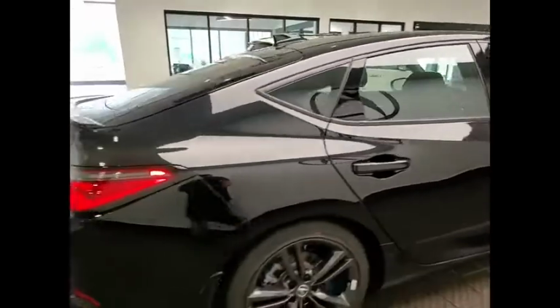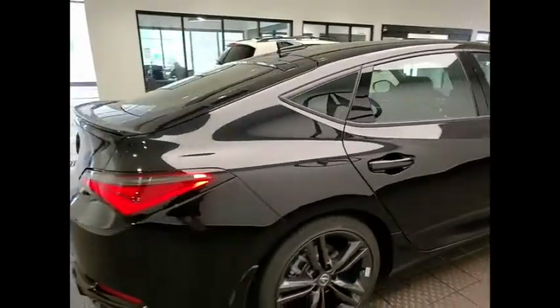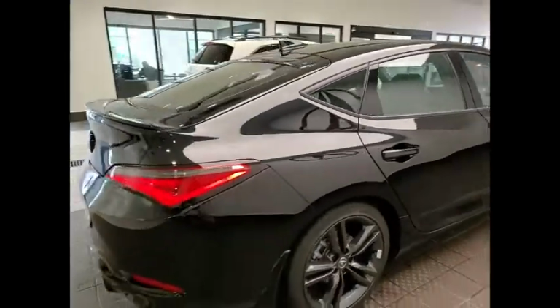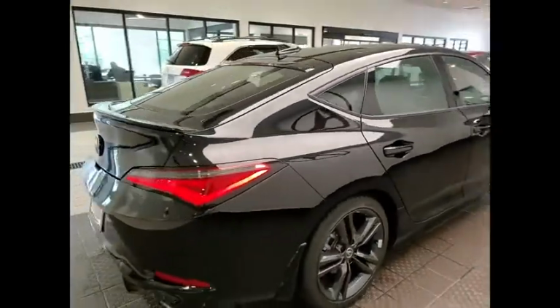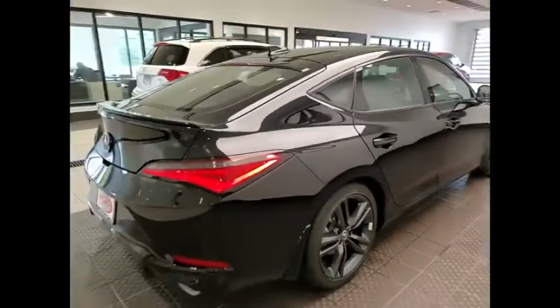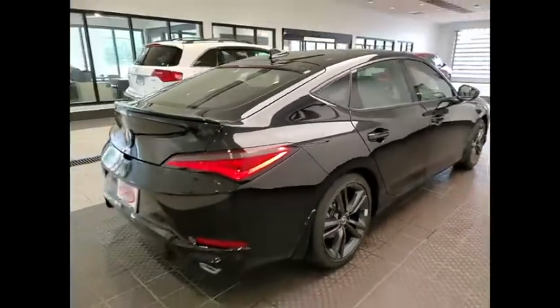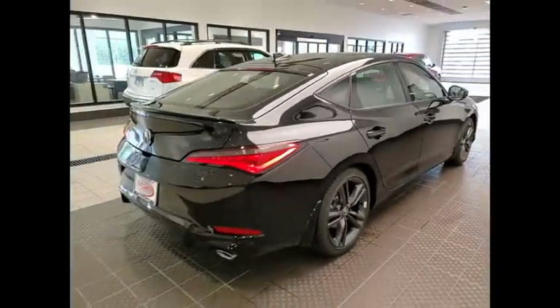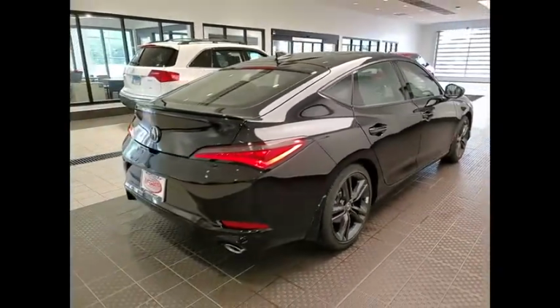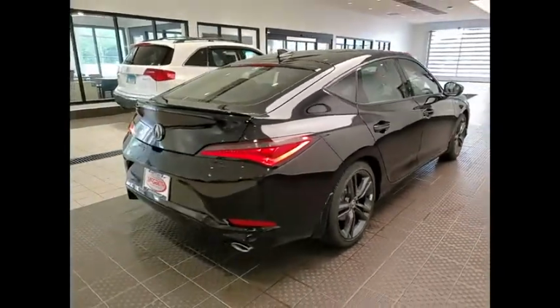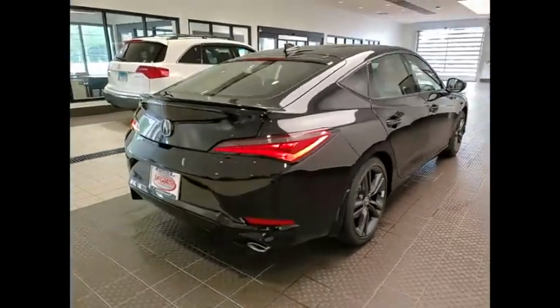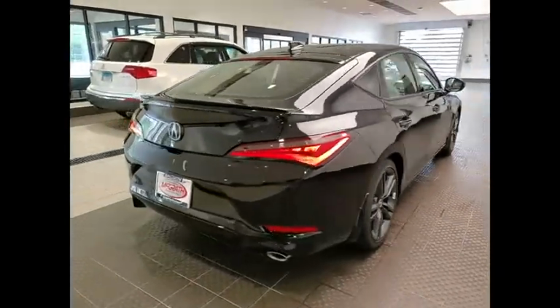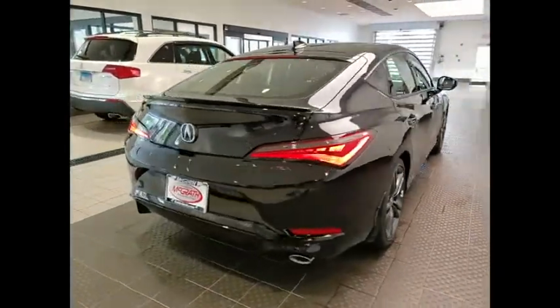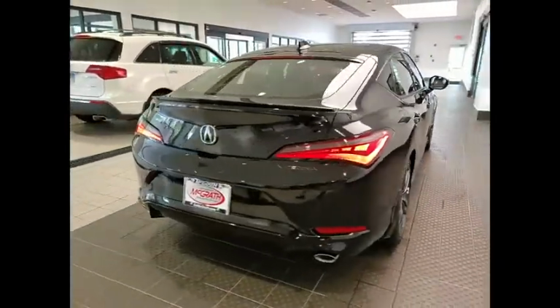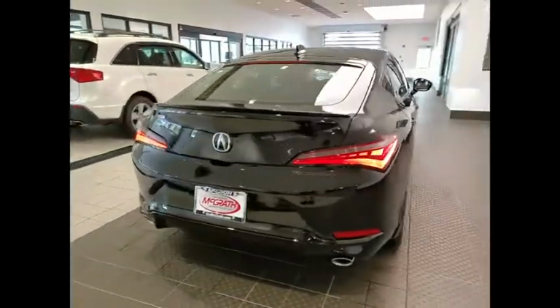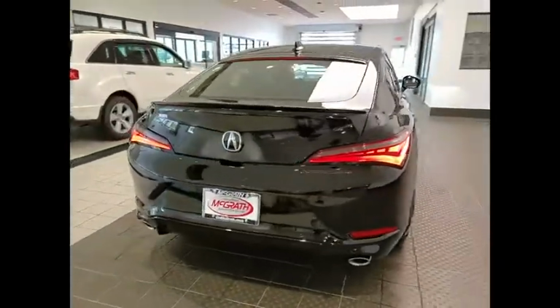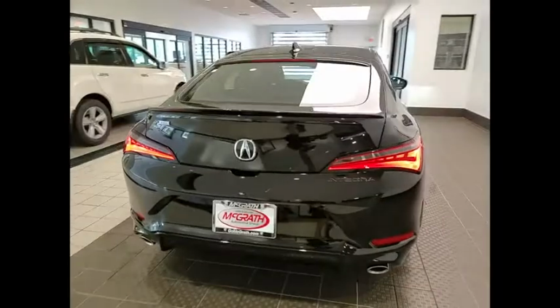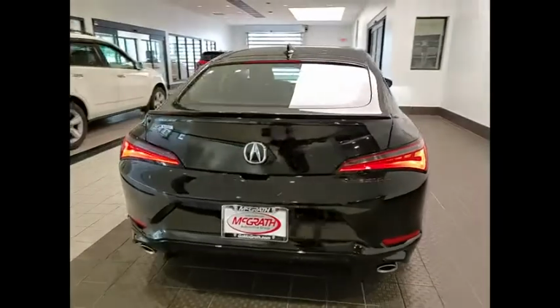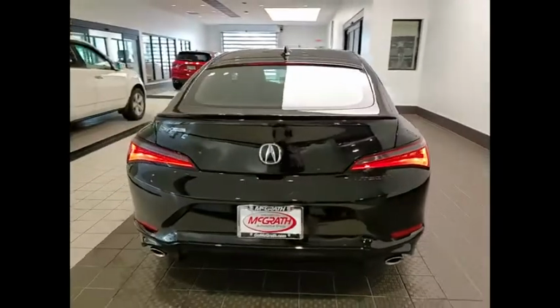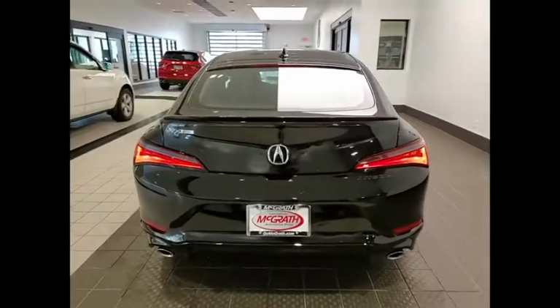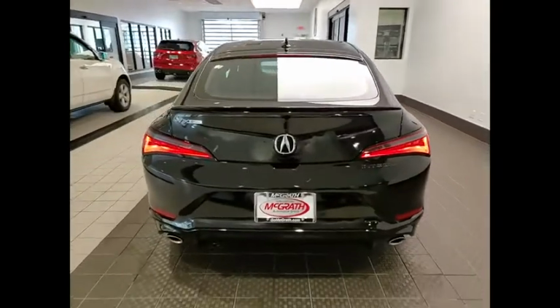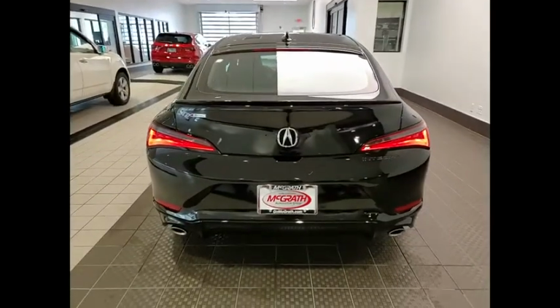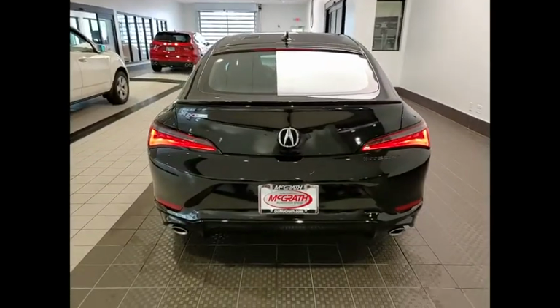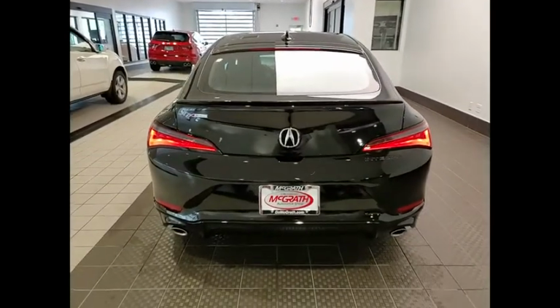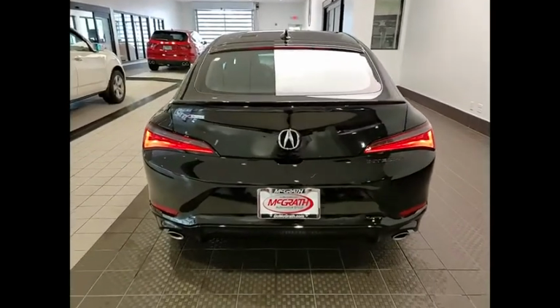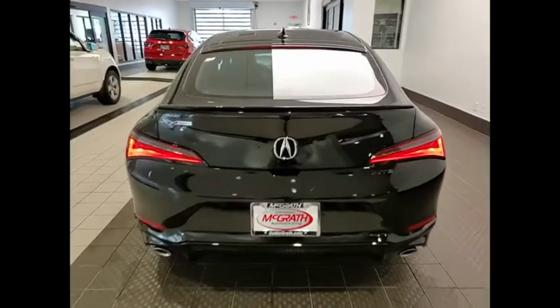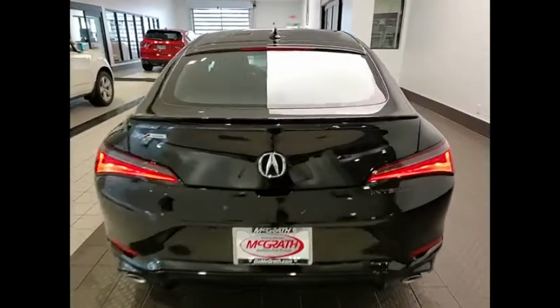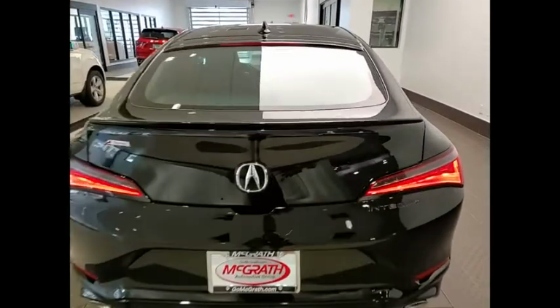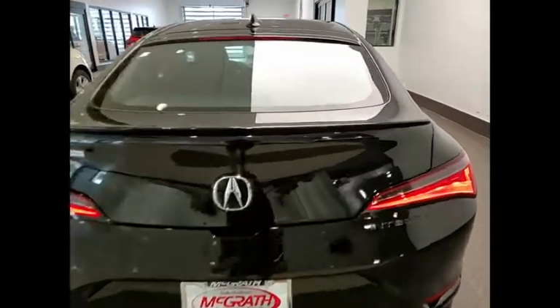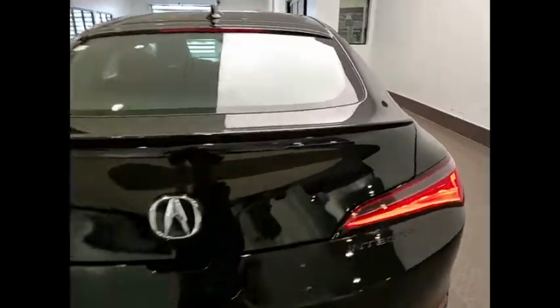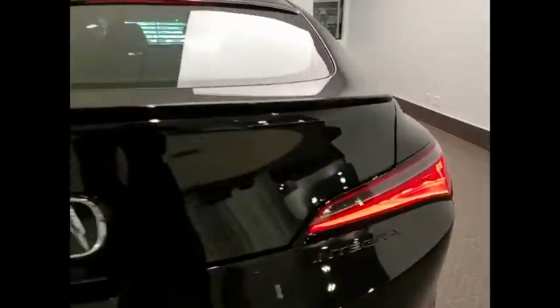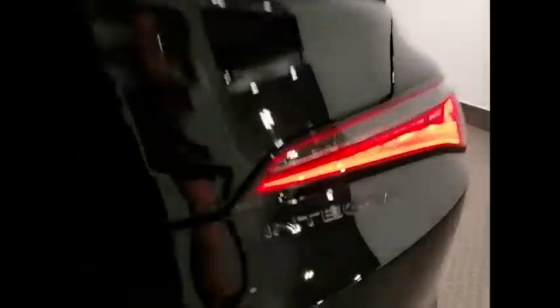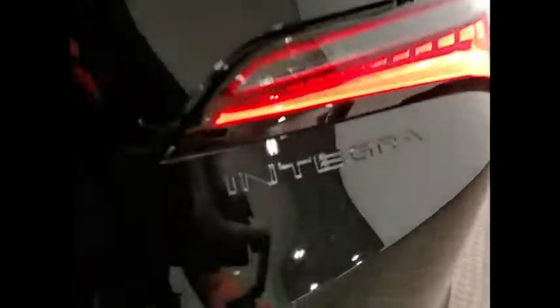As with any Acura, you are getting the reliability of Honda with cutting-edge technology found with the Acura name. This vehicle has less than 100 miles.